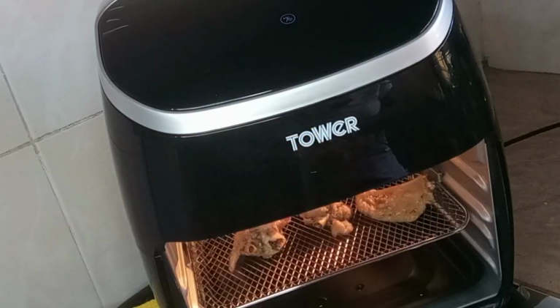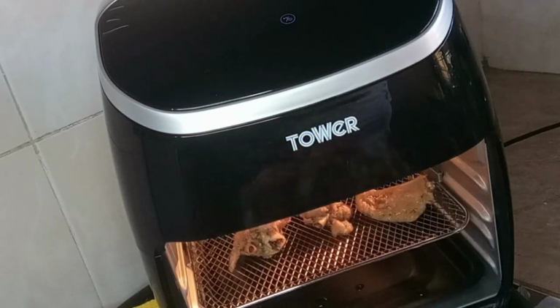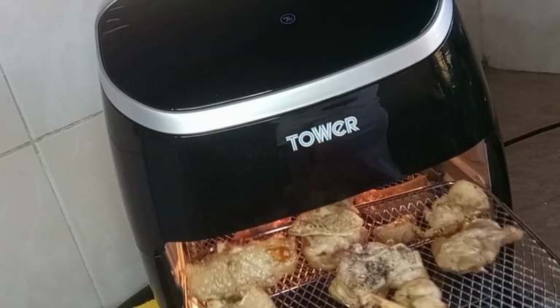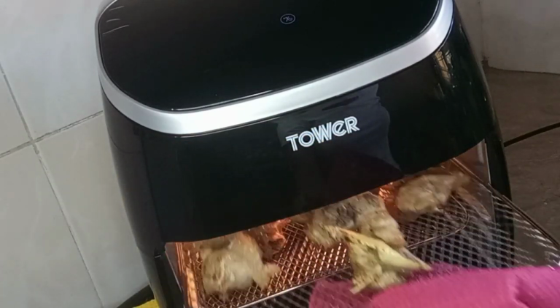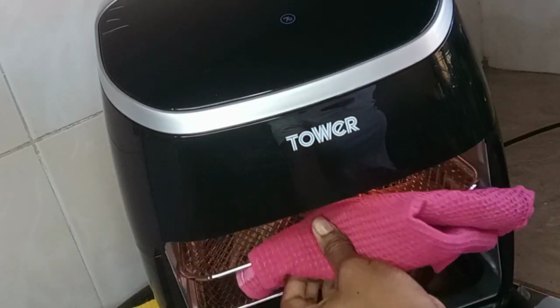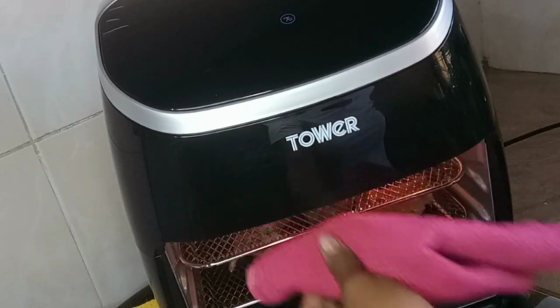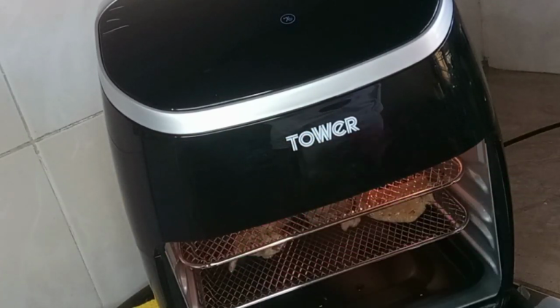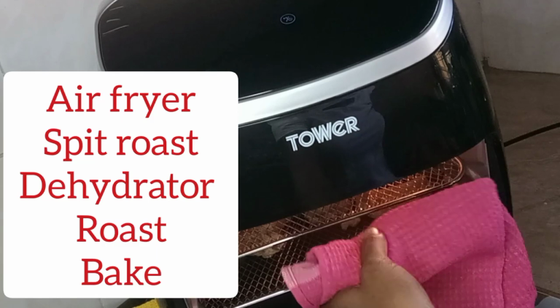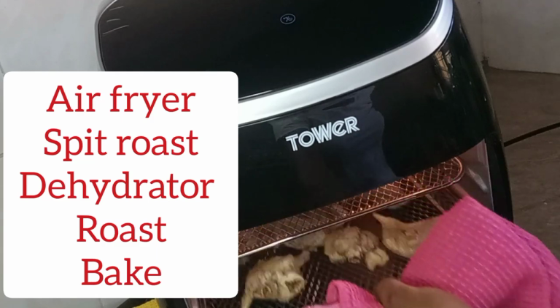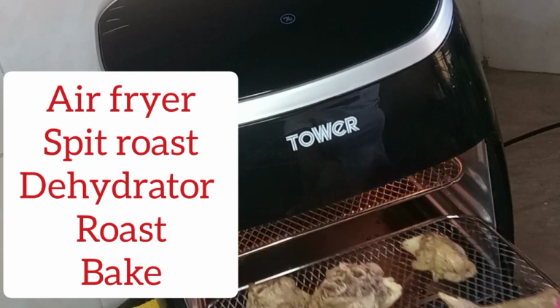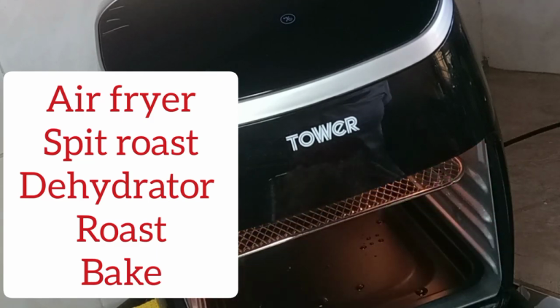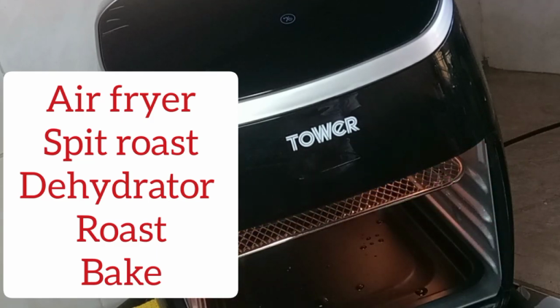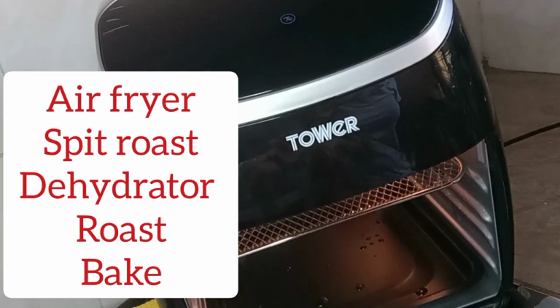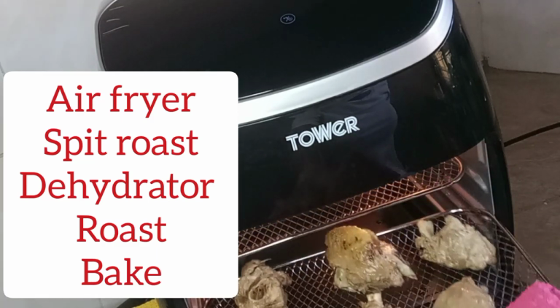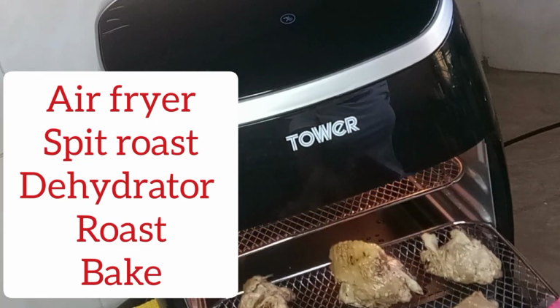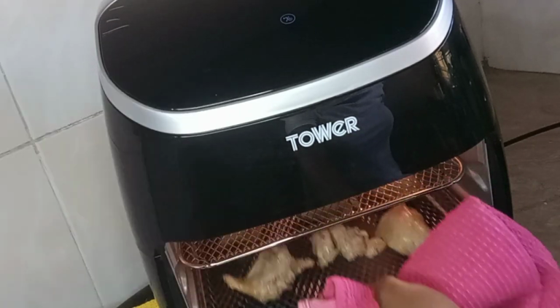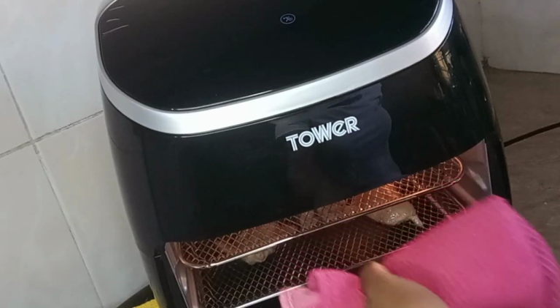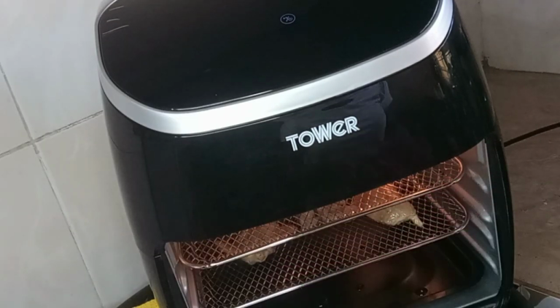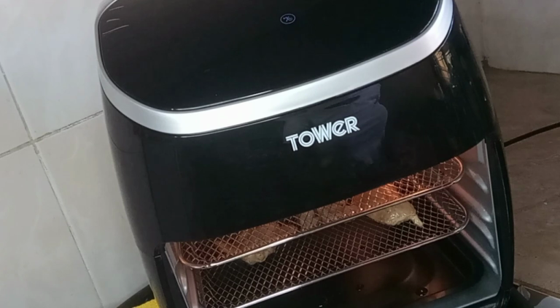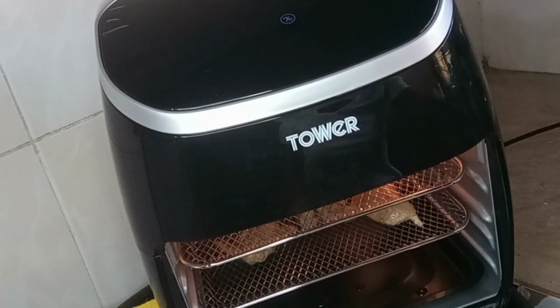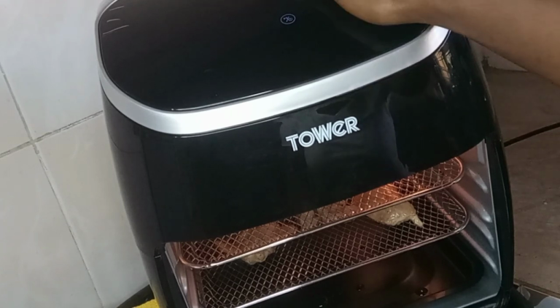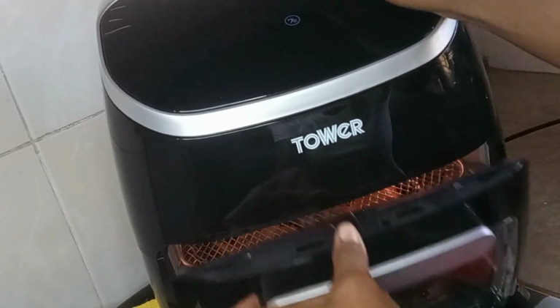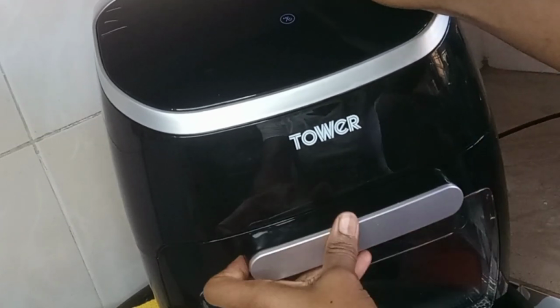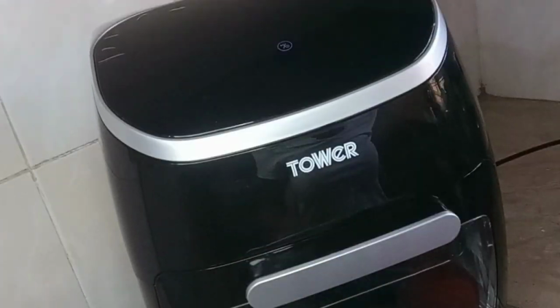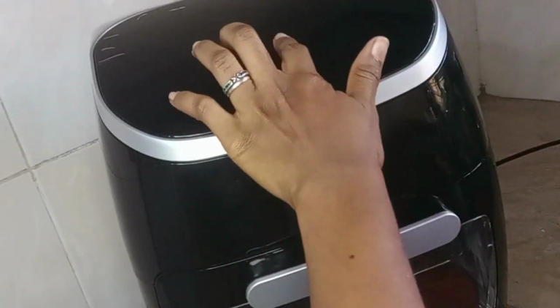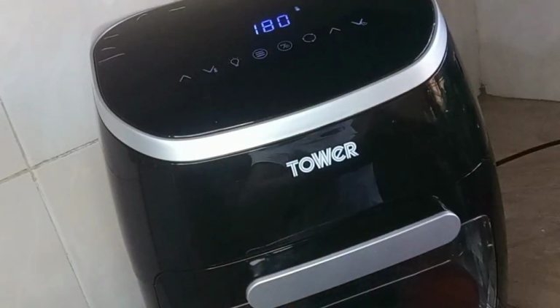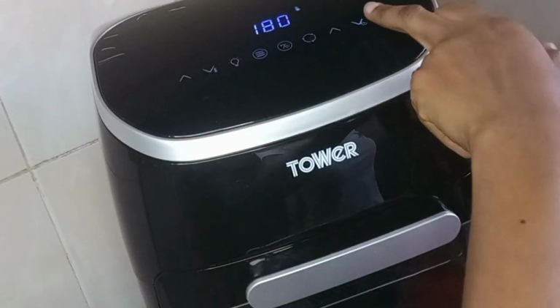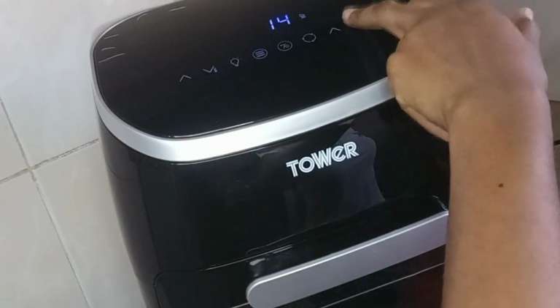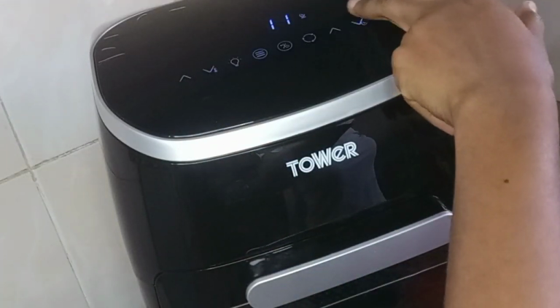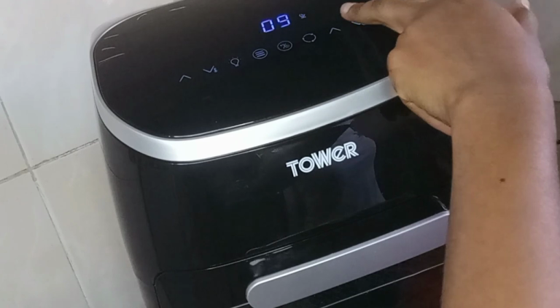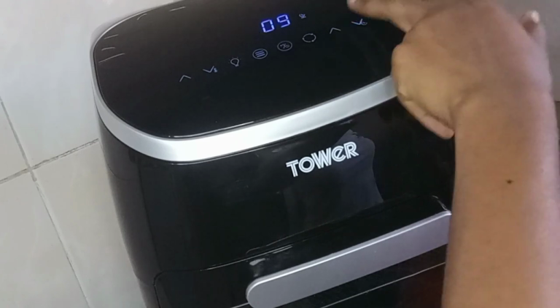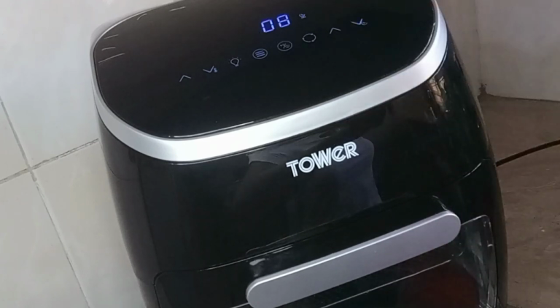The air fryer is five-in-one — it dehydrates, roasts, works as an oven, and it's 11 liters. Because the racks are three, you can do multiple things at once, which is awesome — I love it.